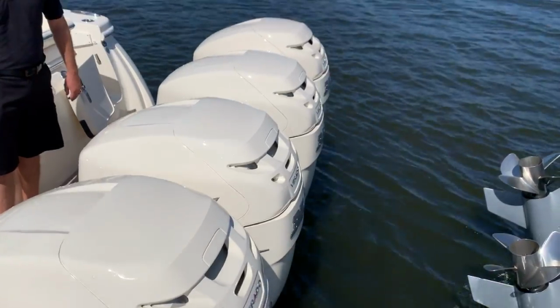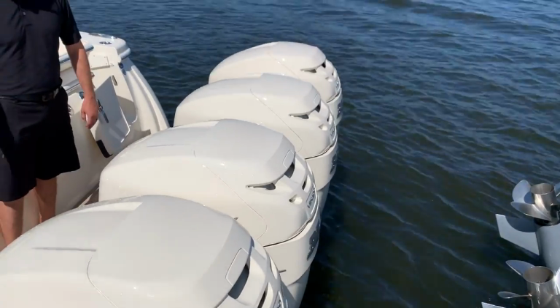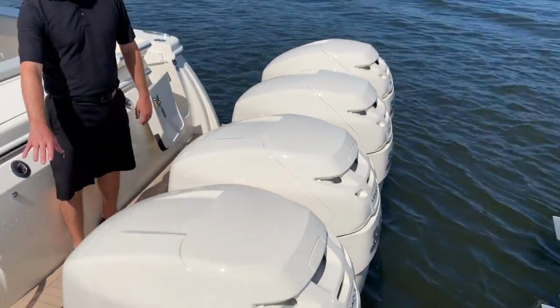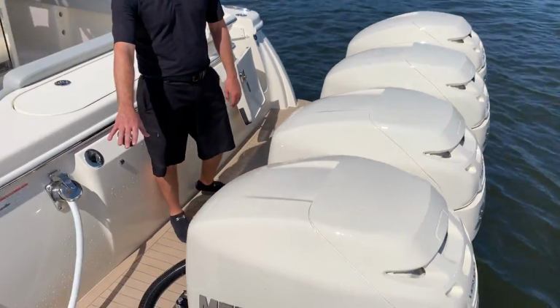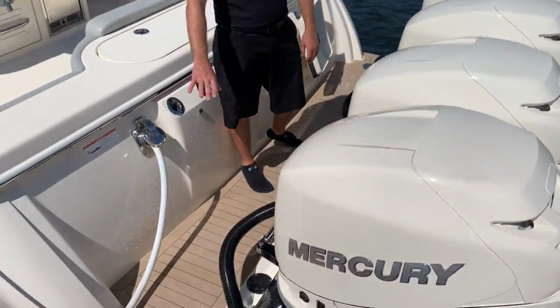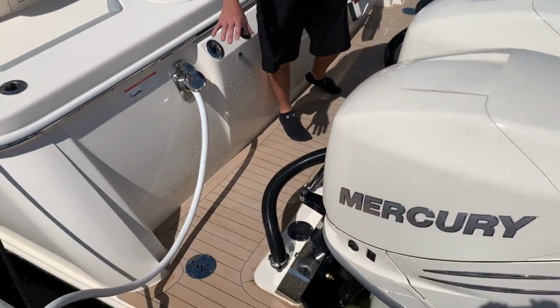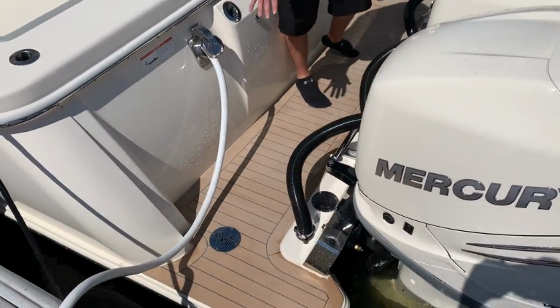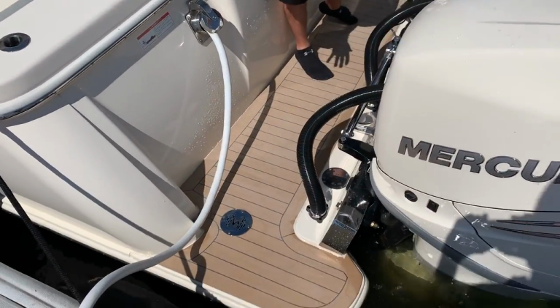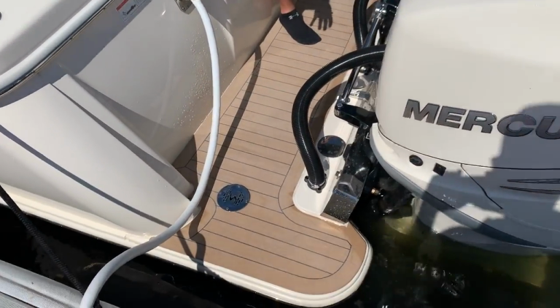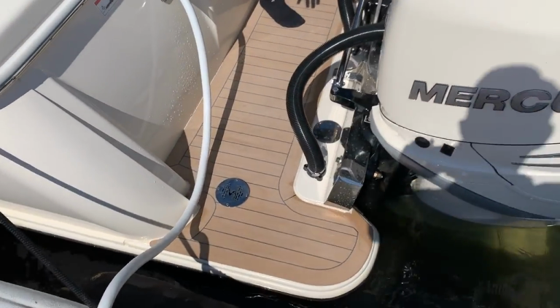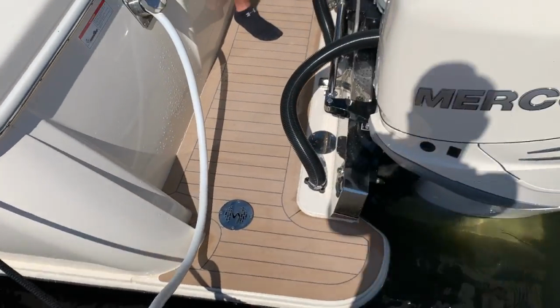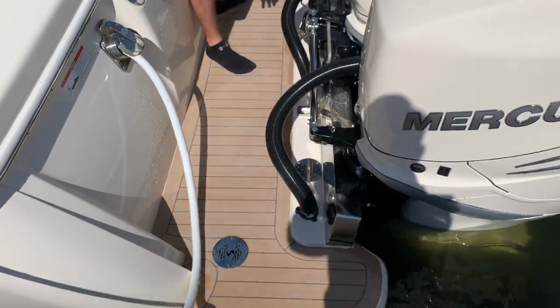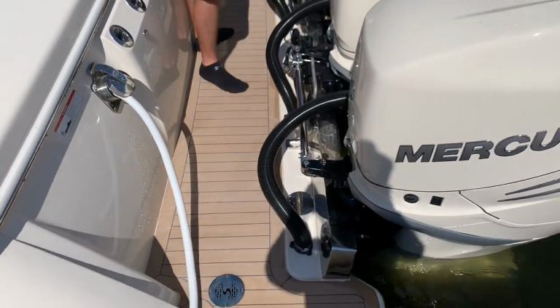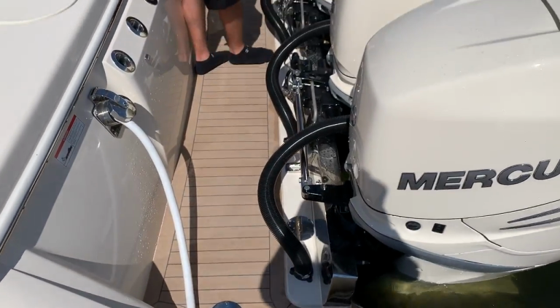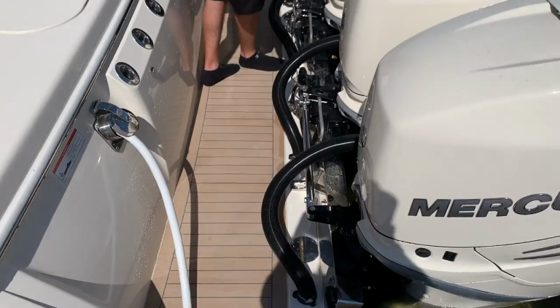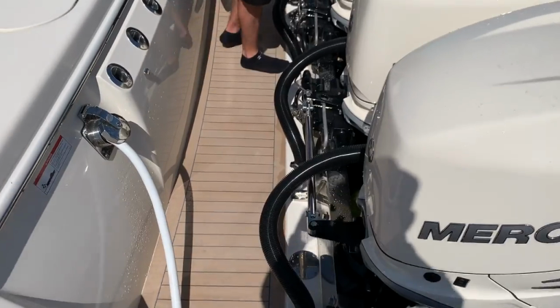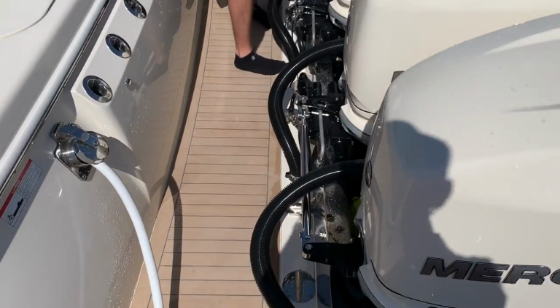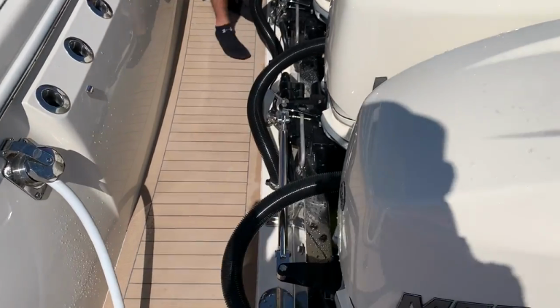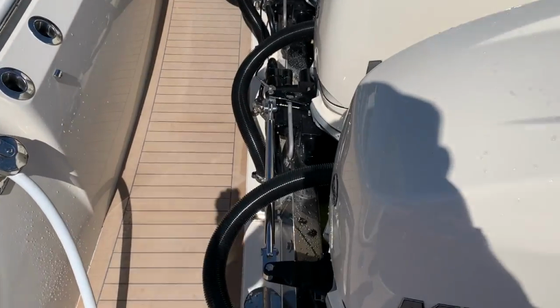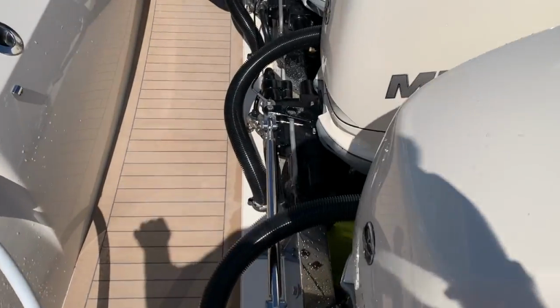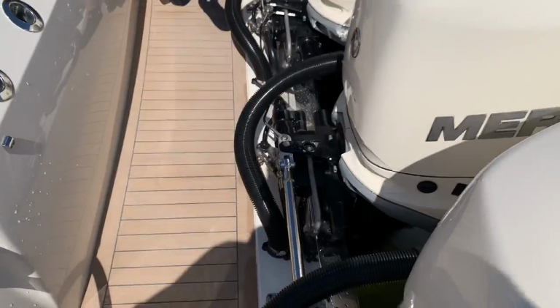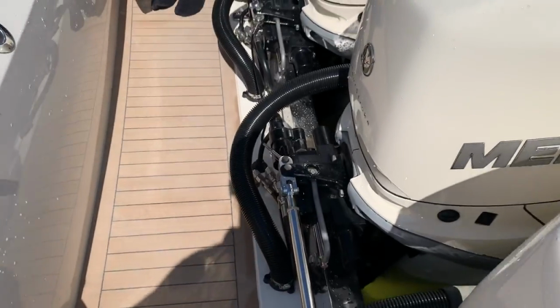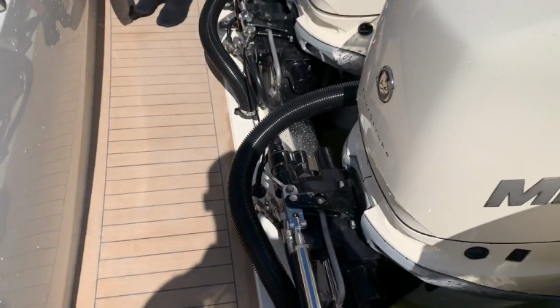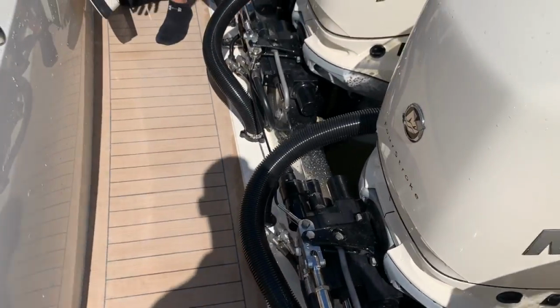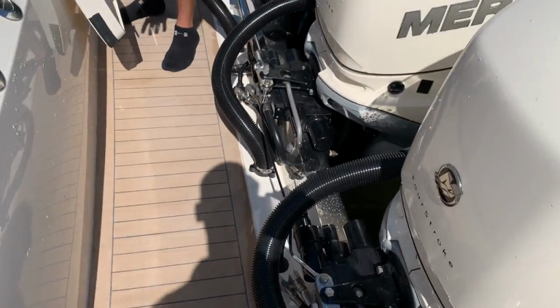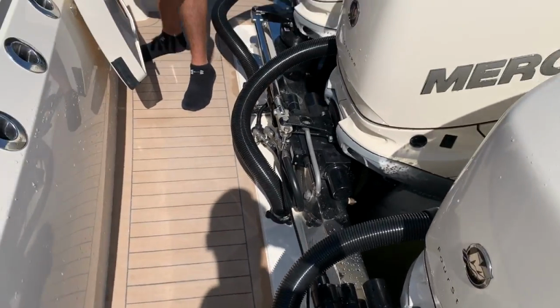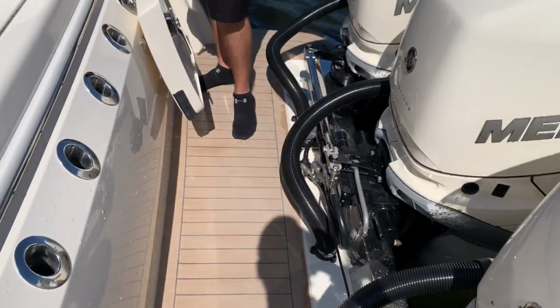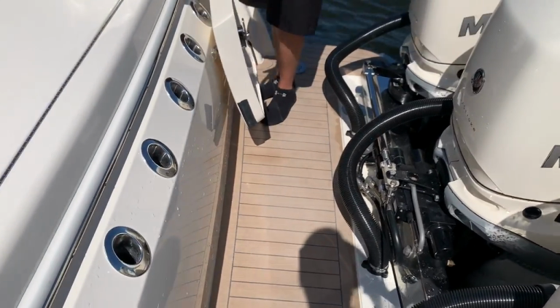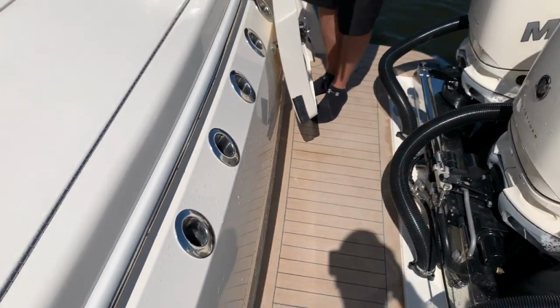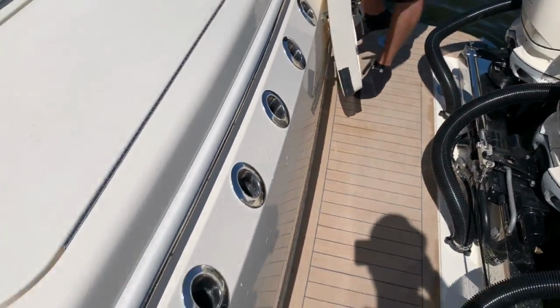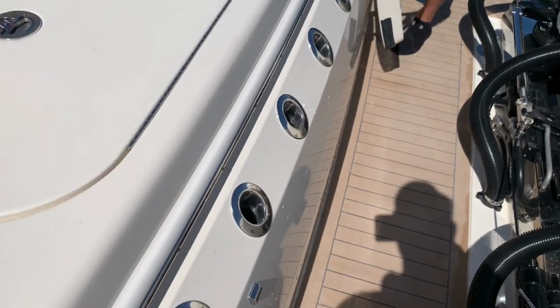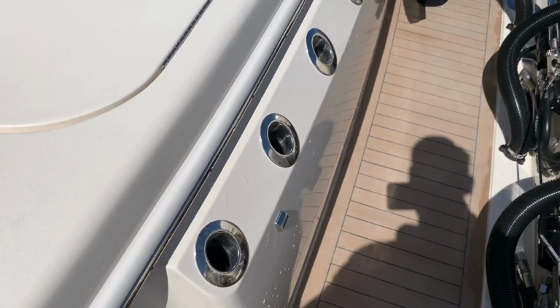The Scout does a very nice job at keeping the transom clean. All wires are tucked away. Off the transom, you have seven rod holders.